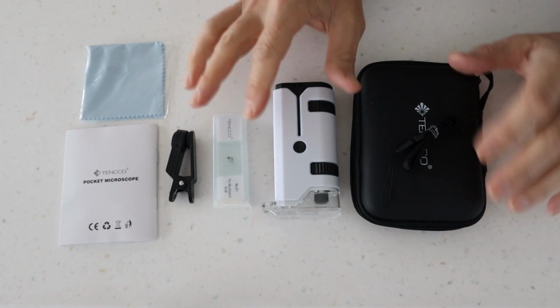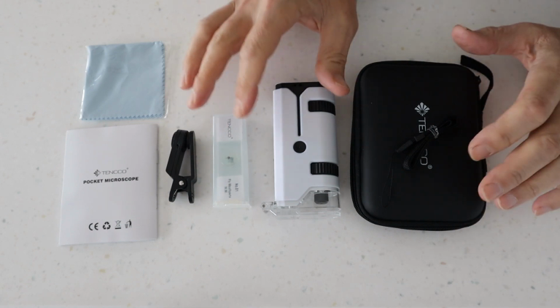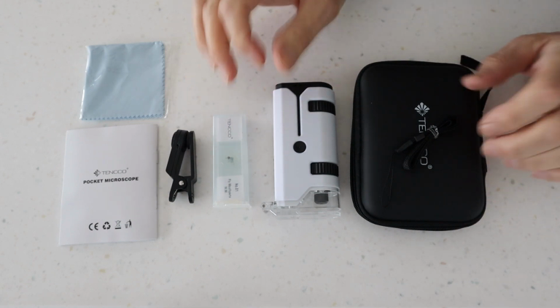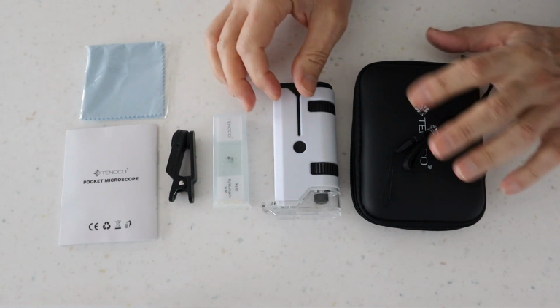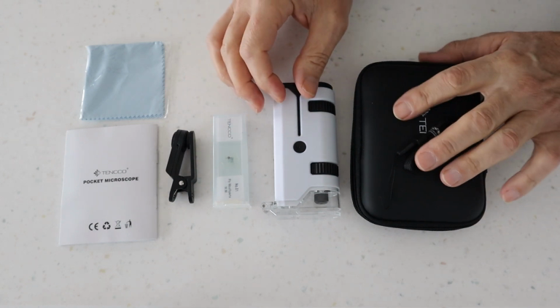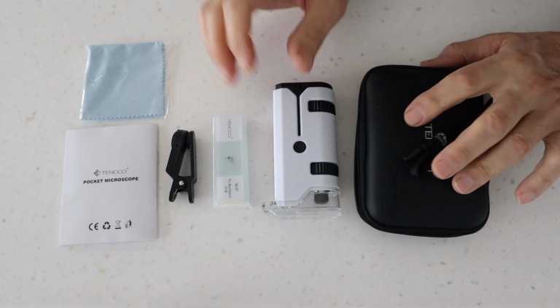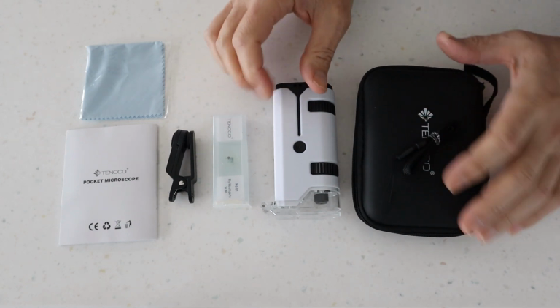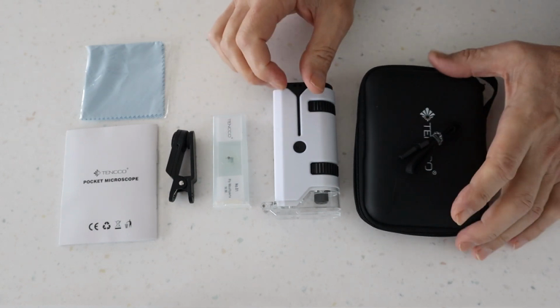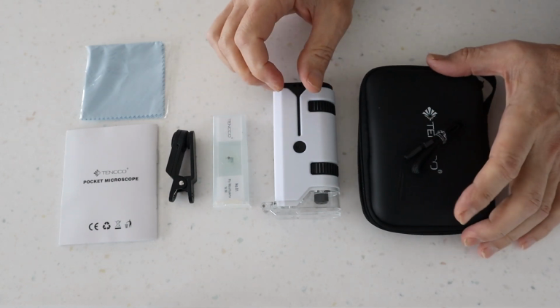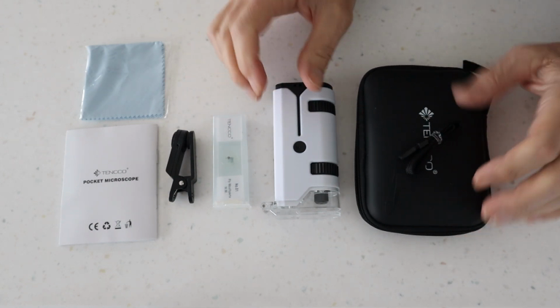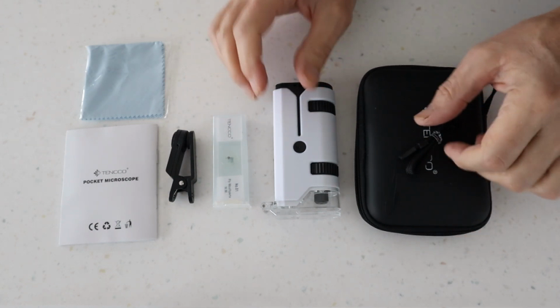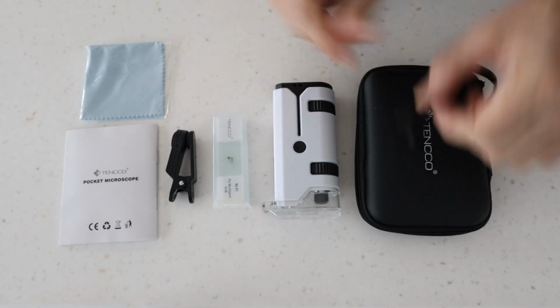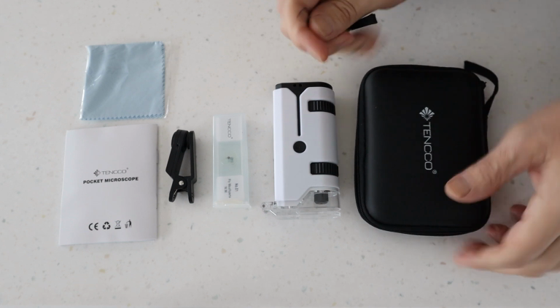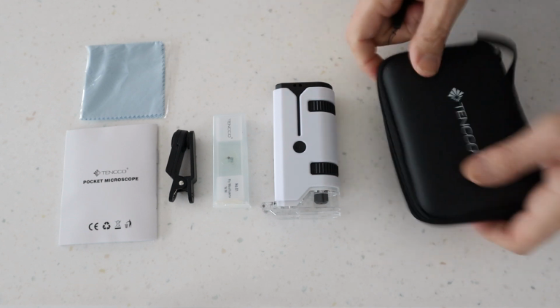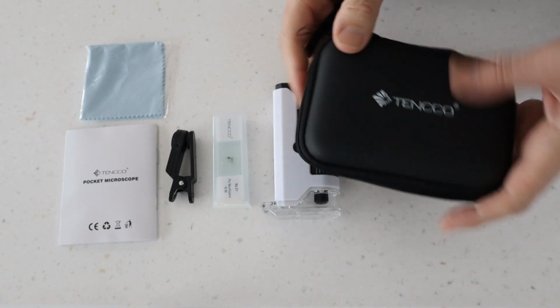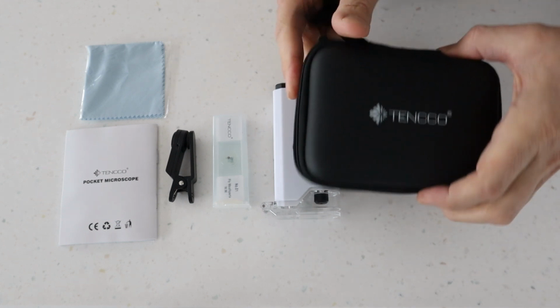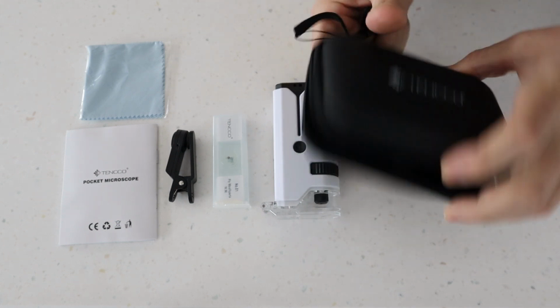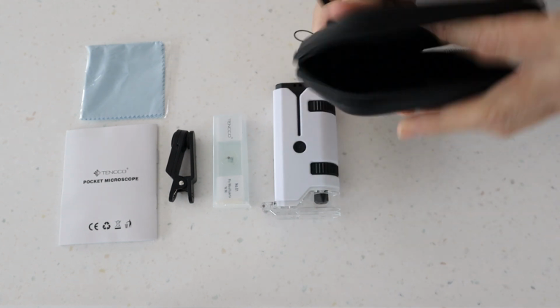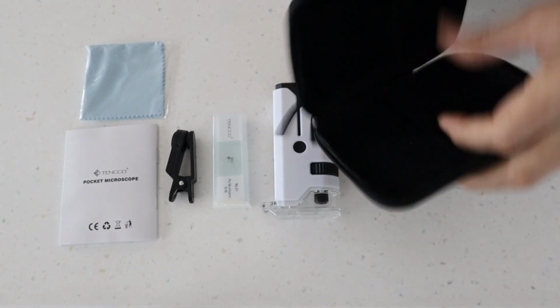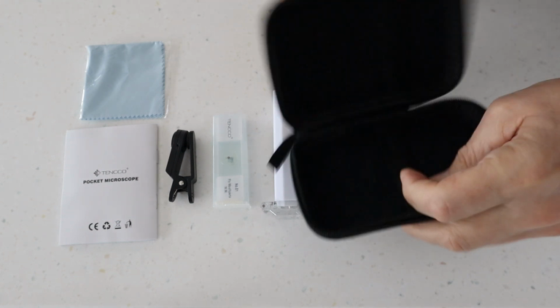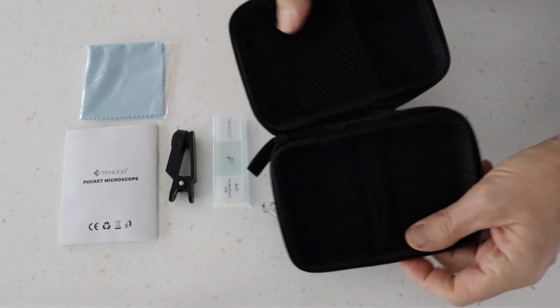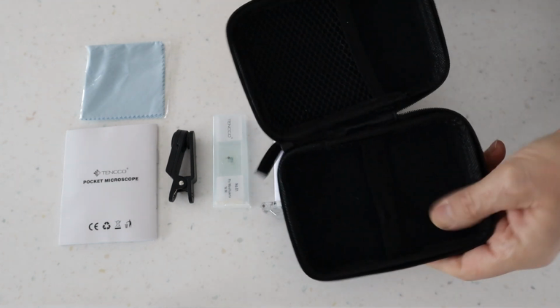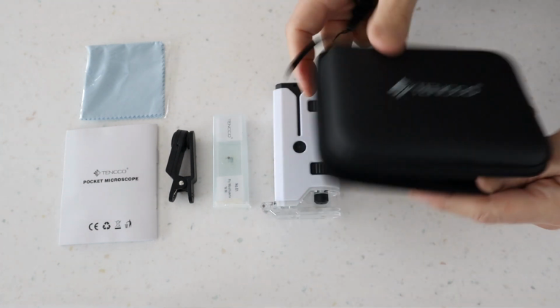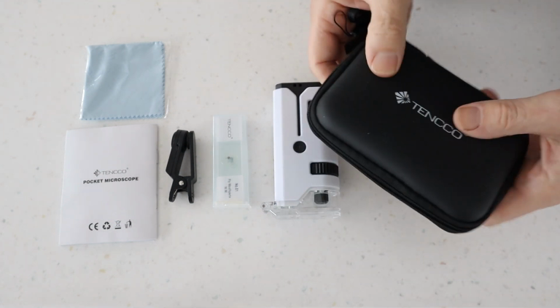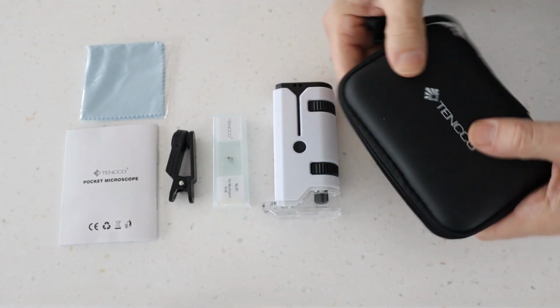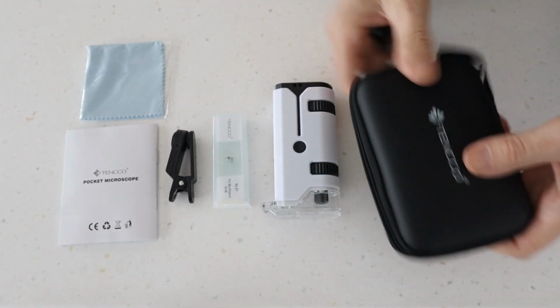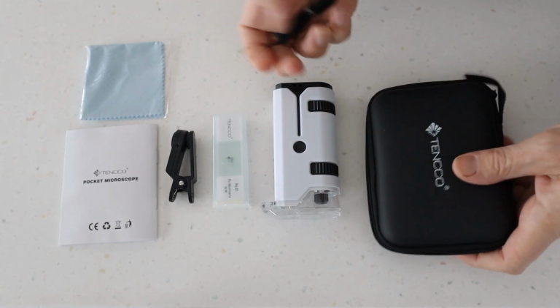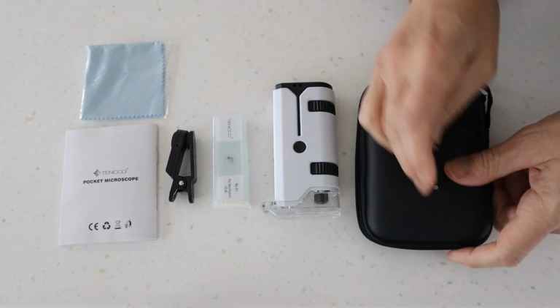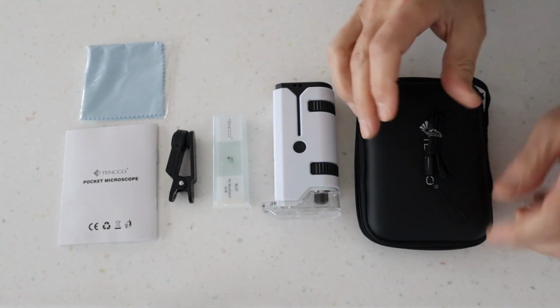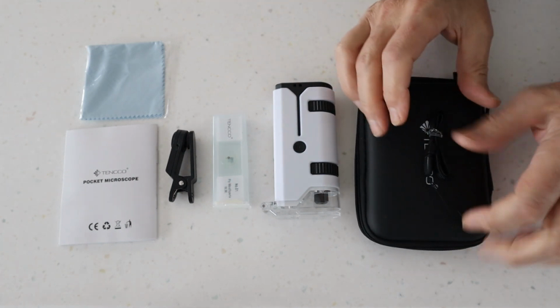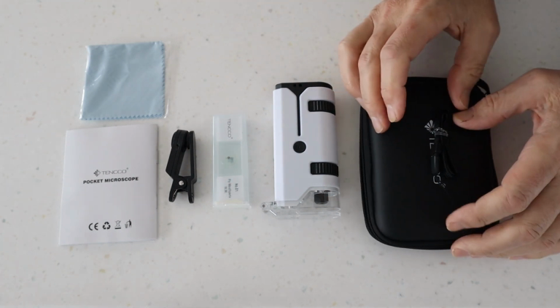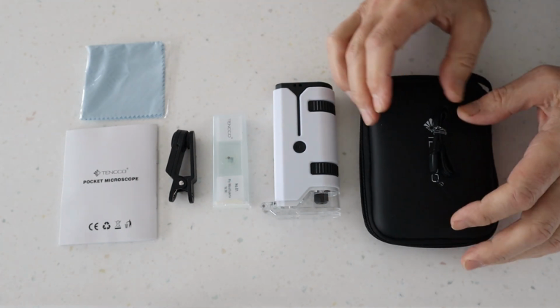So we've got our Tenko Pocket Microscope unboxed. The first thing that struck me is this case, which is really, really nice. Everything just packs away into this case, keeps it nice and safe and everything together. So that's a really nice touch.